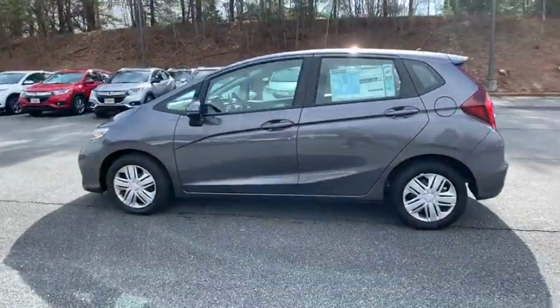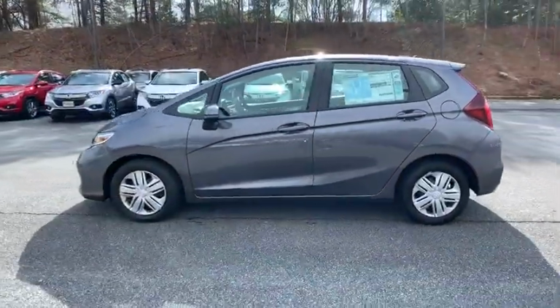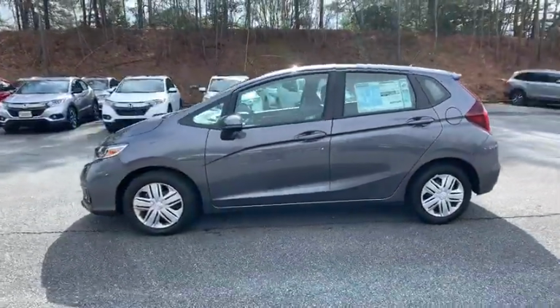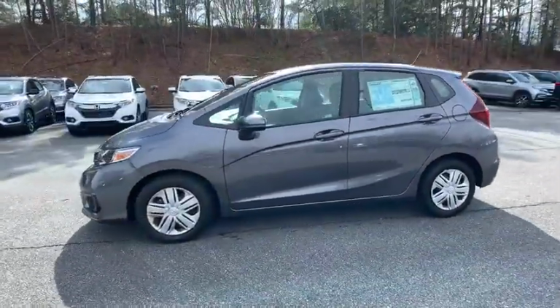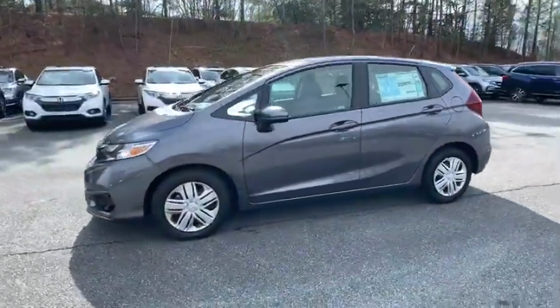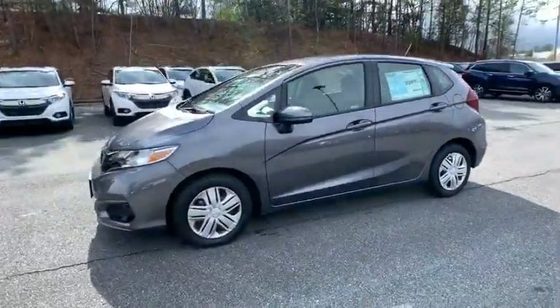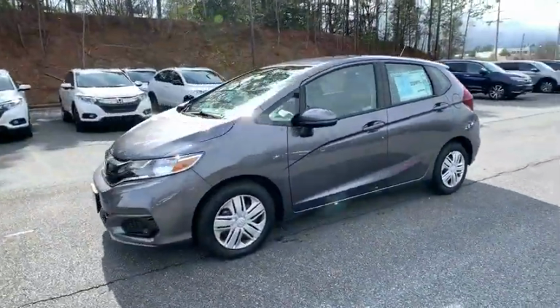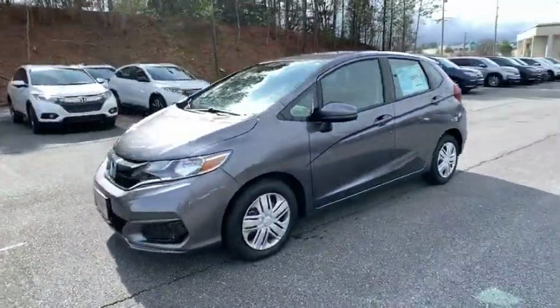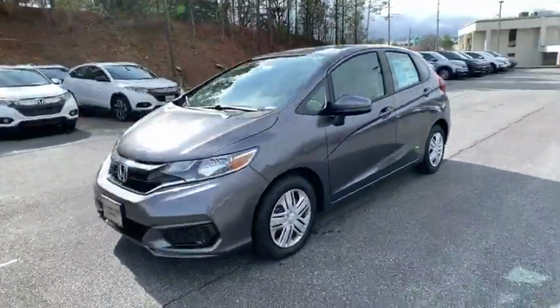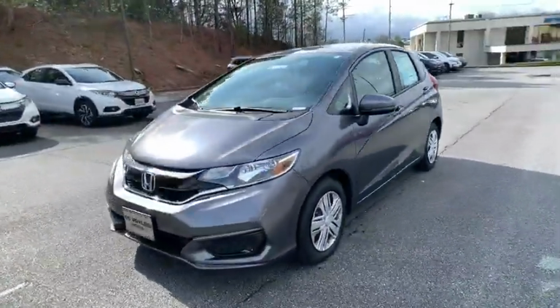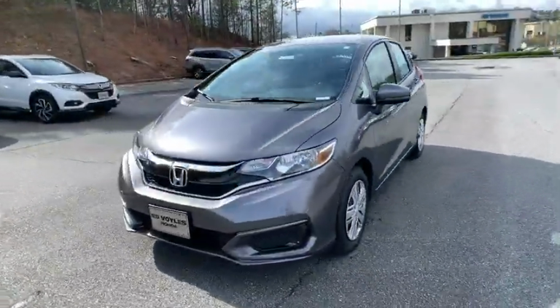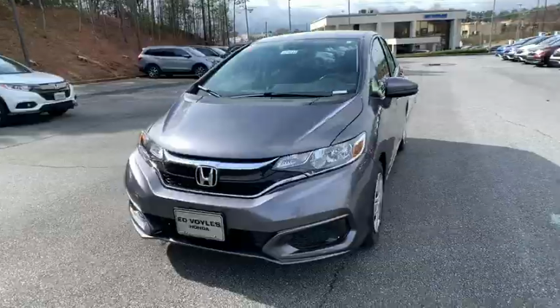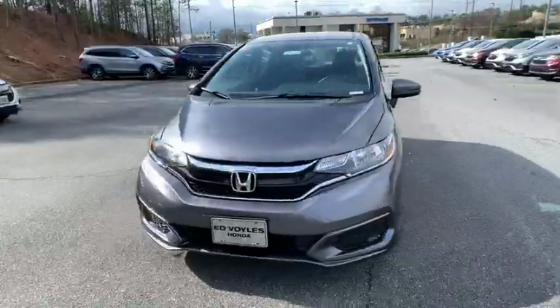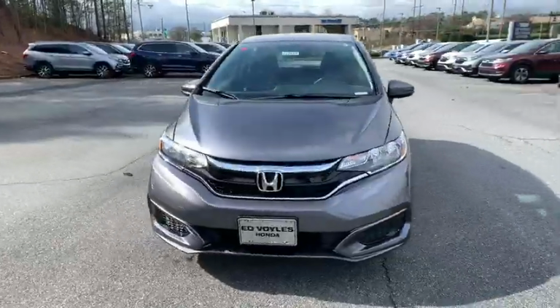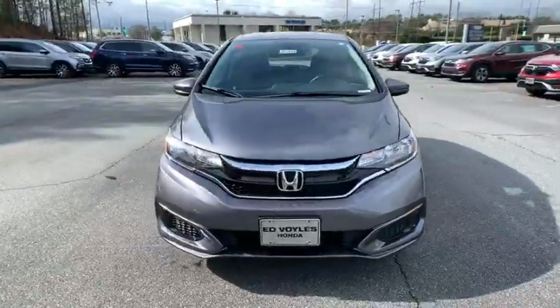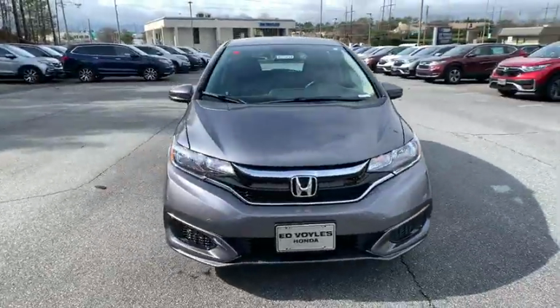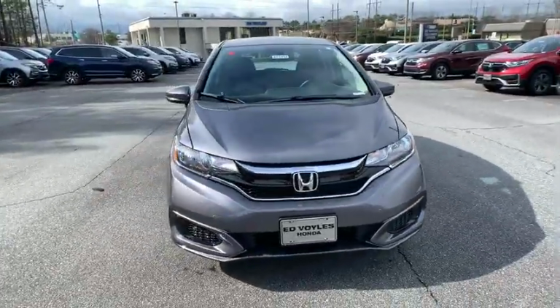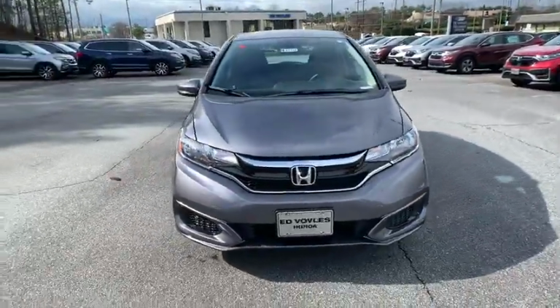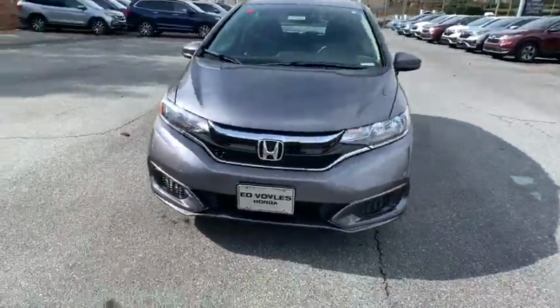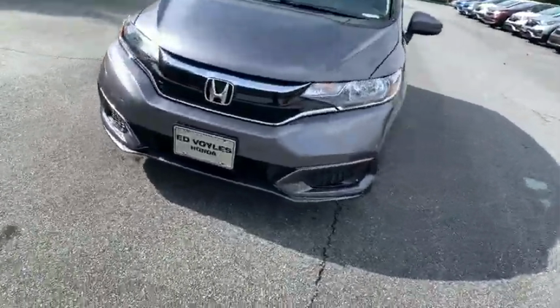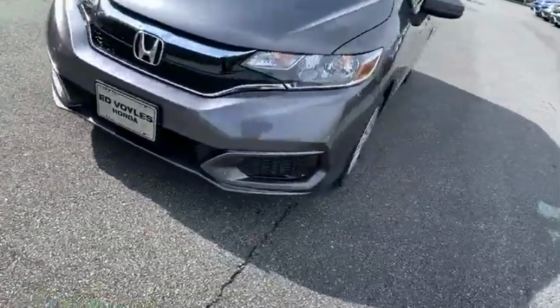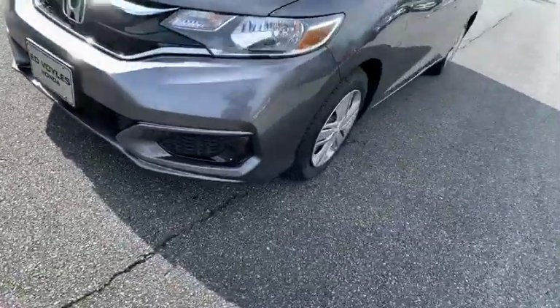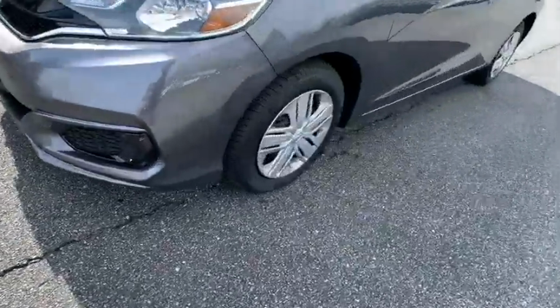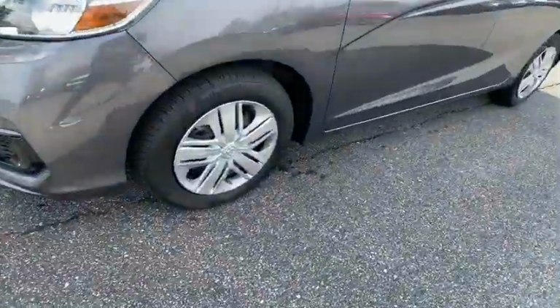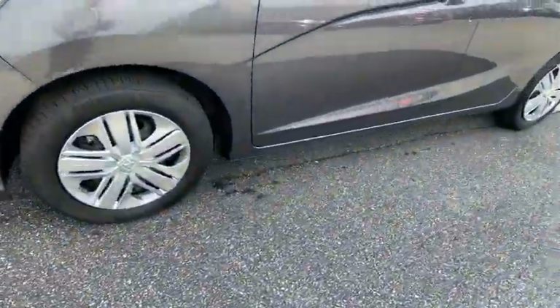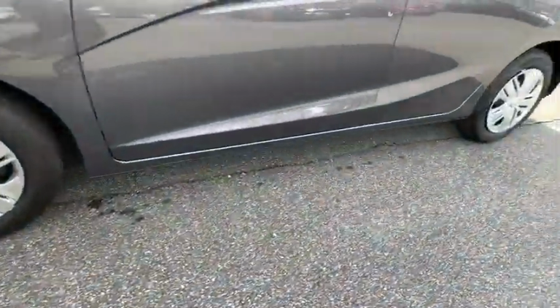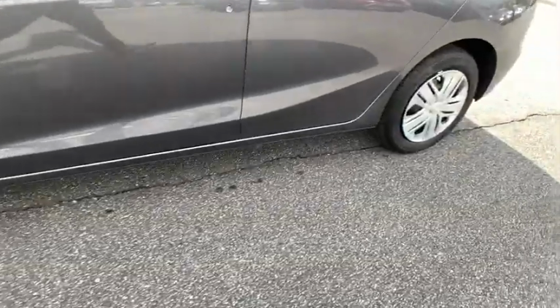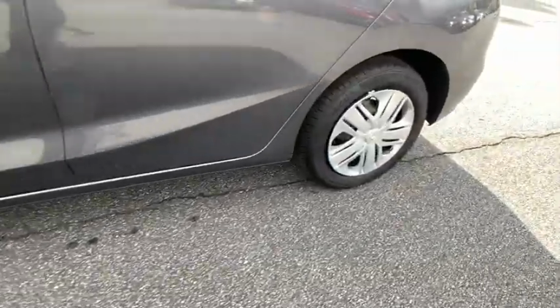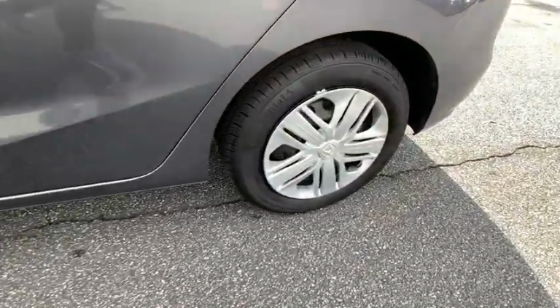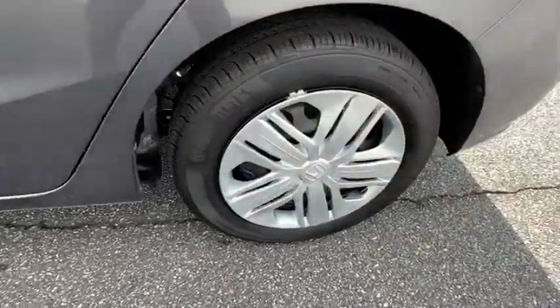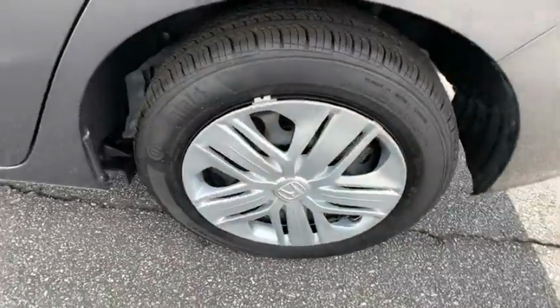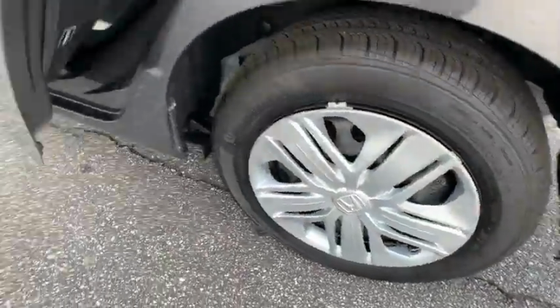Here are some of this vehicle's great options: backup camera, anti-lock braking system, keyless entry, traction control, stability control, steering wheel audio controls, Bluetooth, power steering.